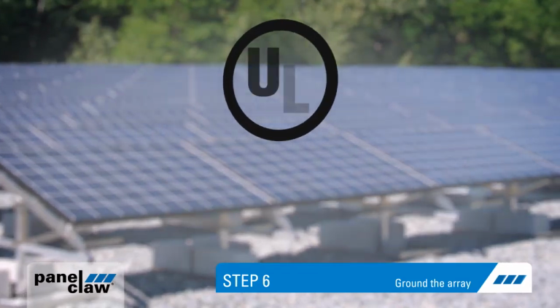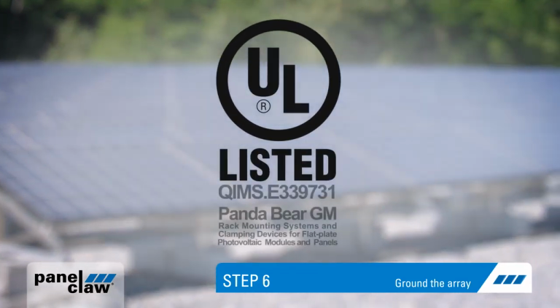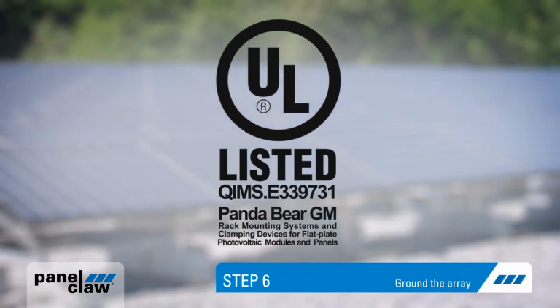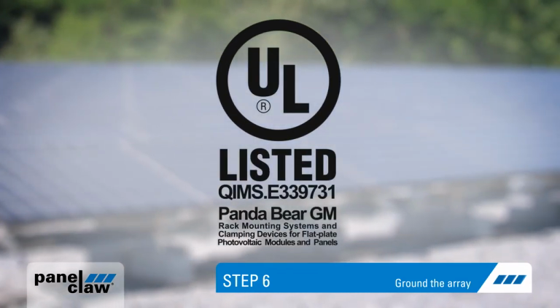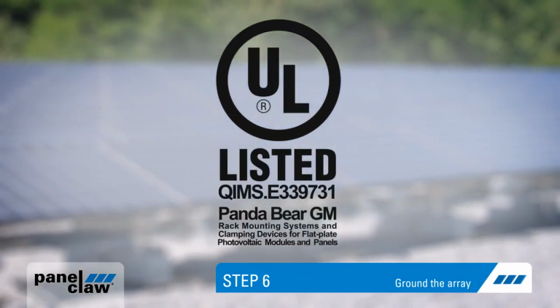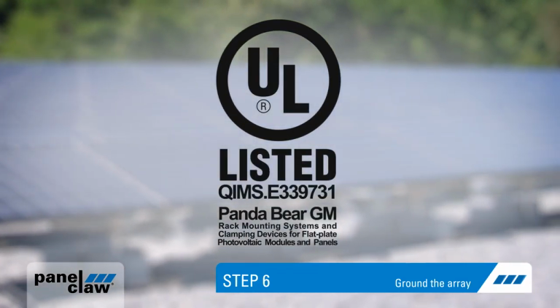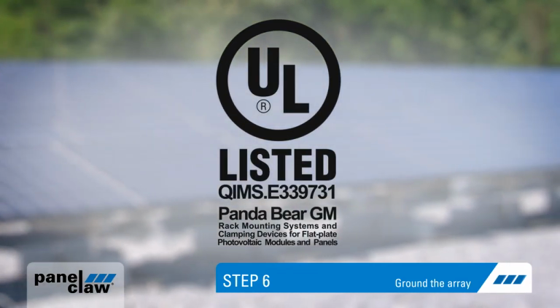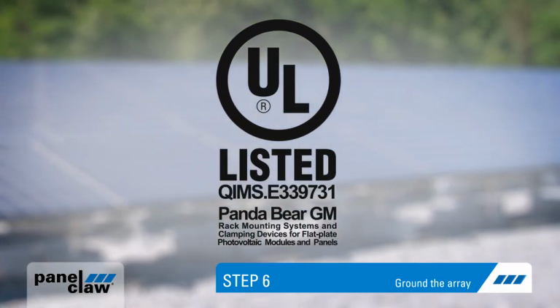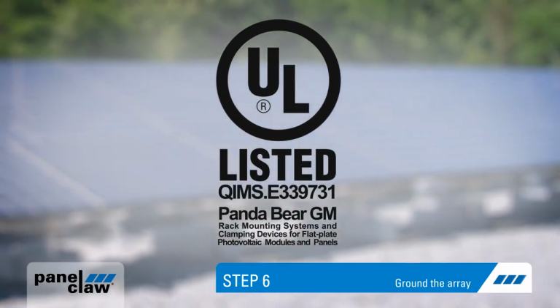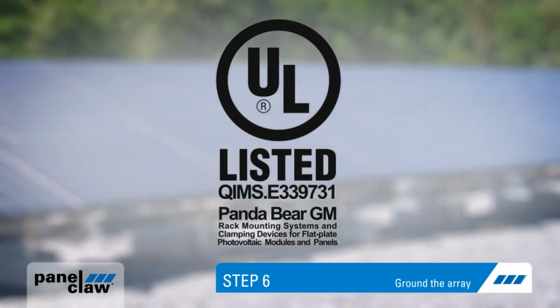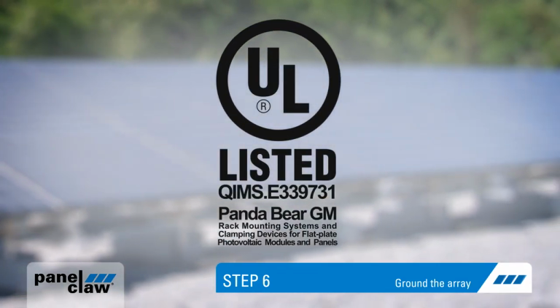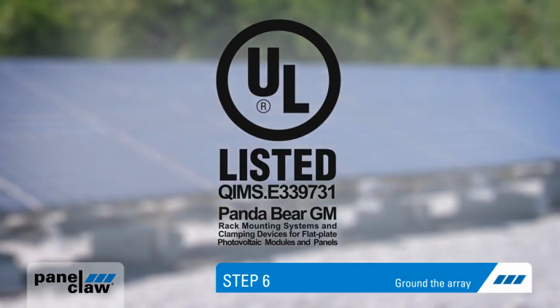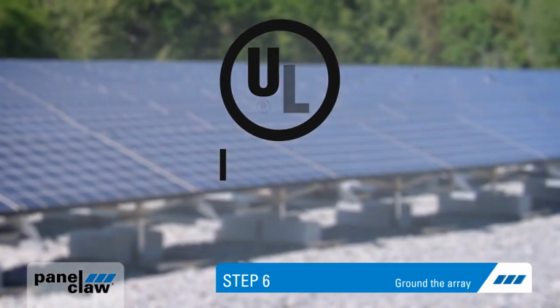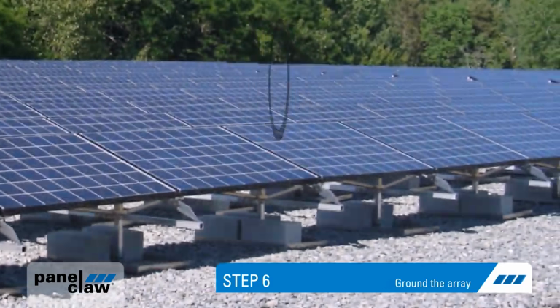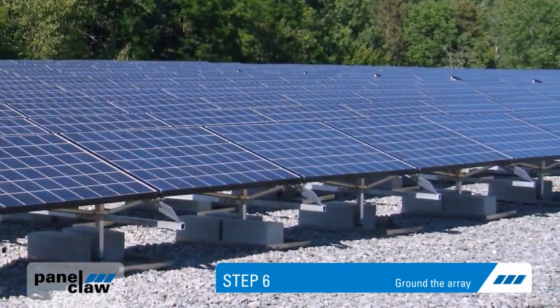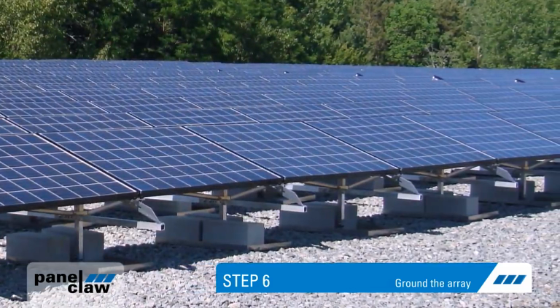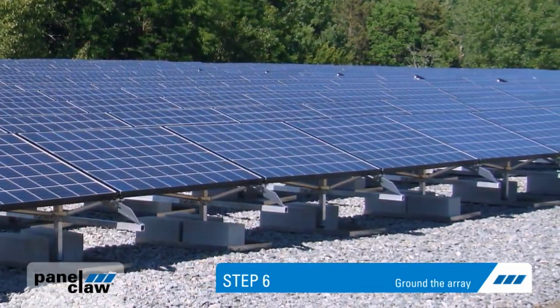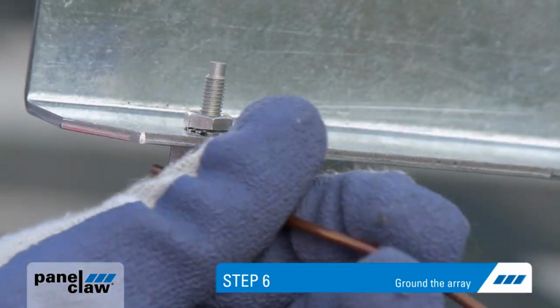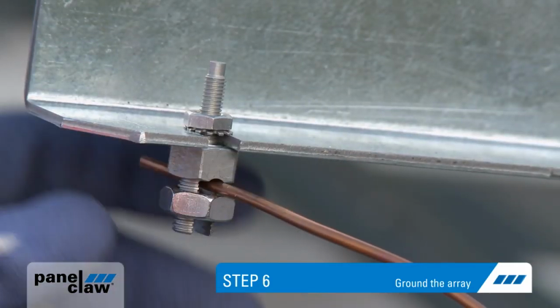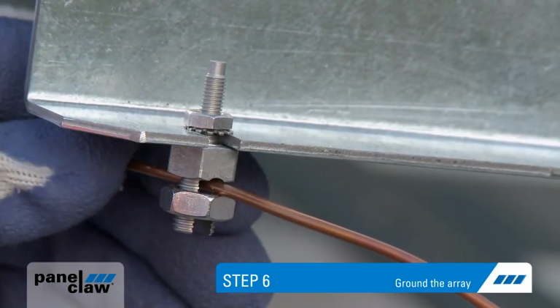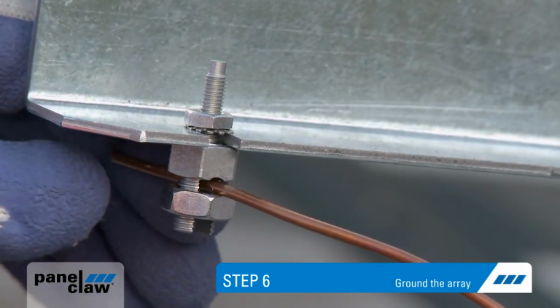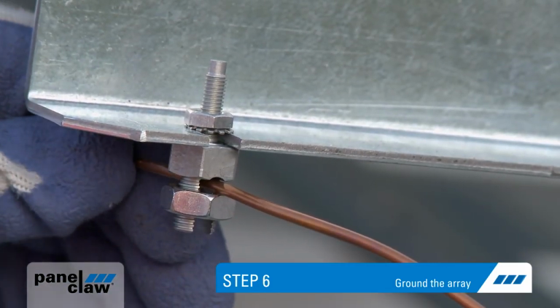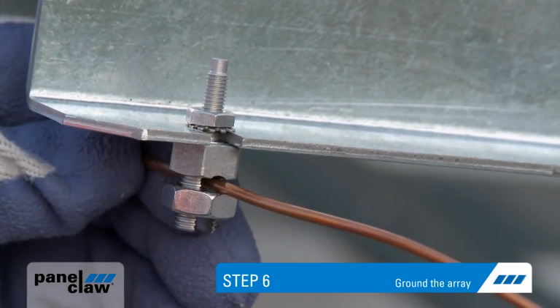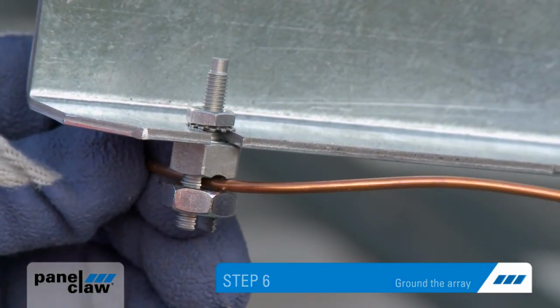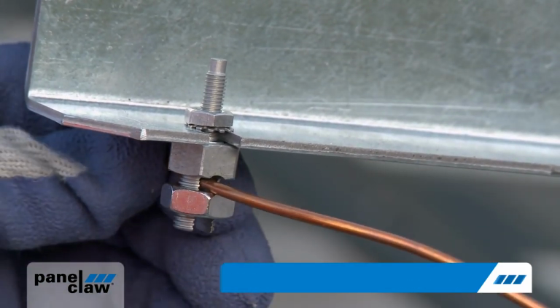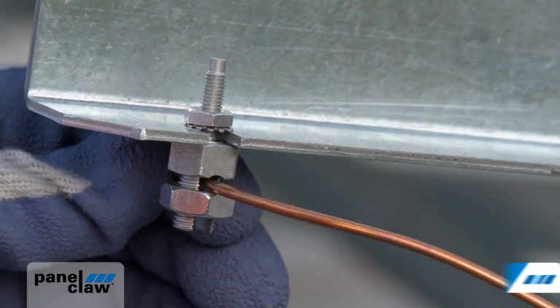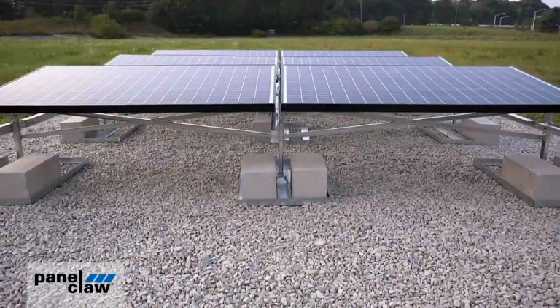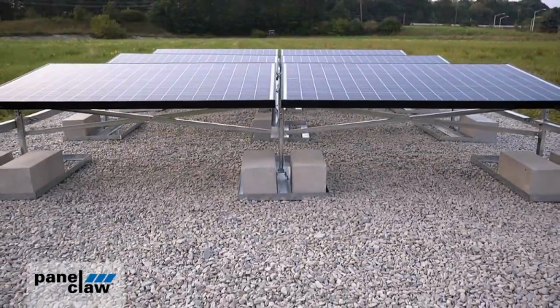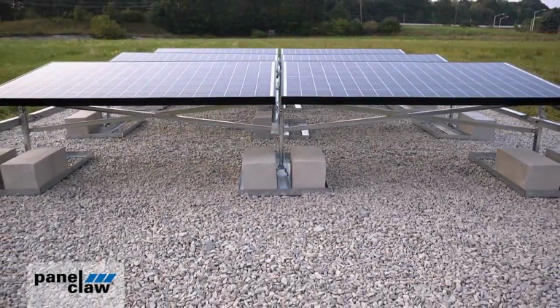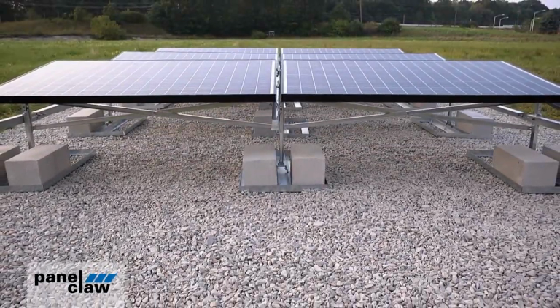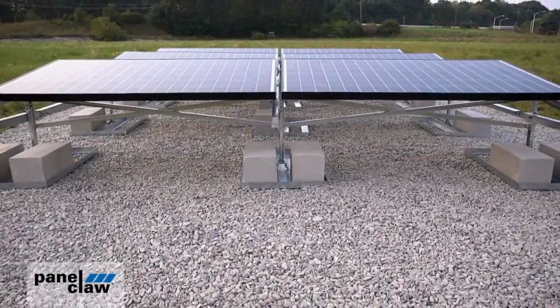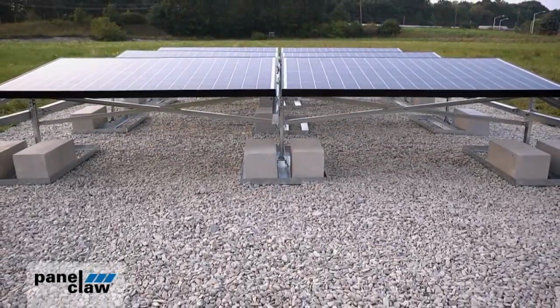PandaBear is UL listed for electric bonding and grounding. For approved modules, multiple strings can be grounded via a single ground lug and a short piece of copper wire. This is the PandaBear system.